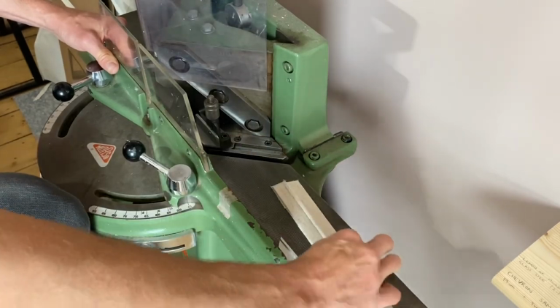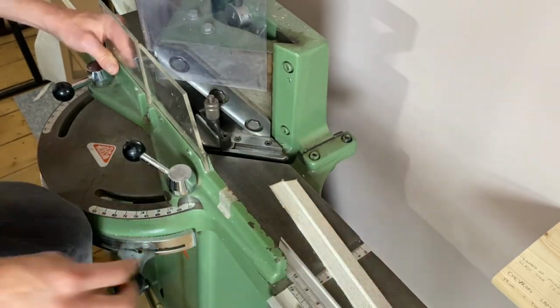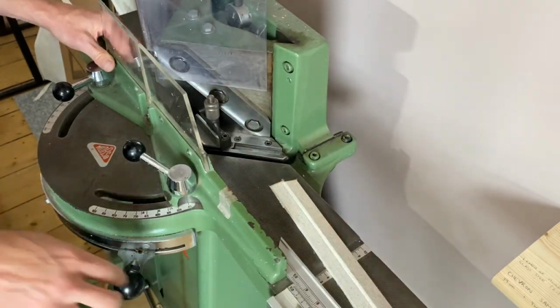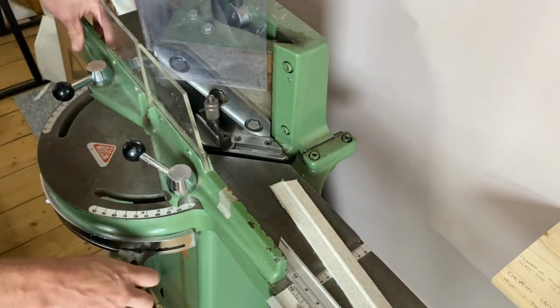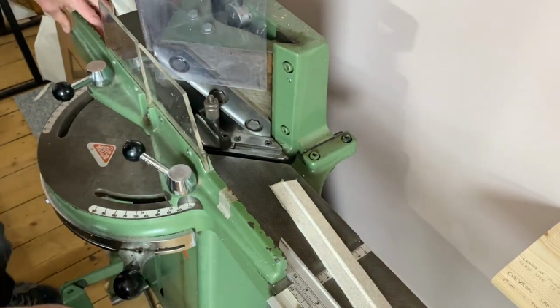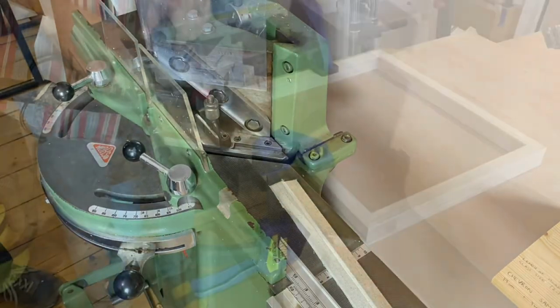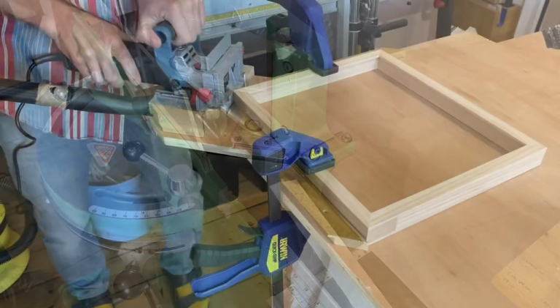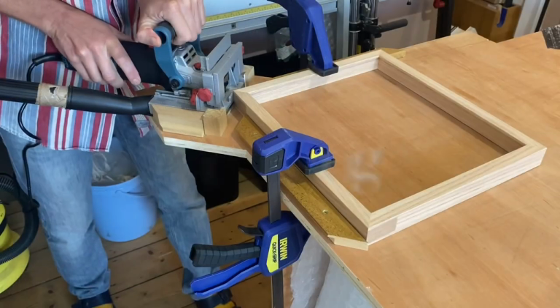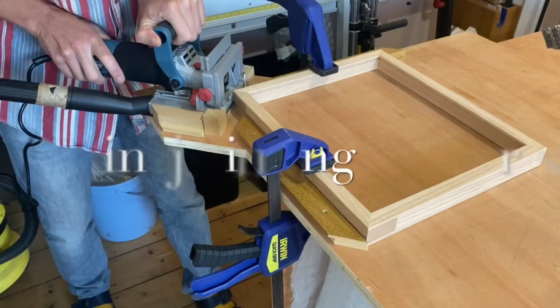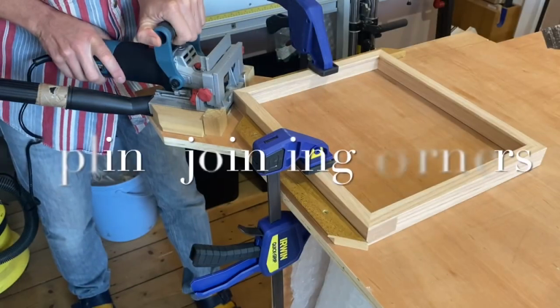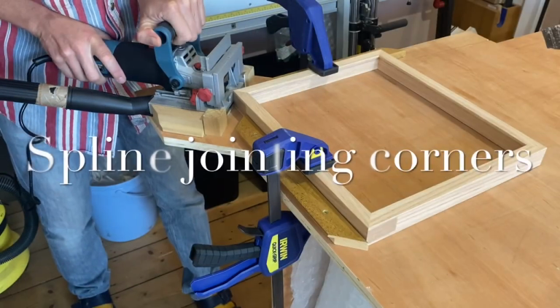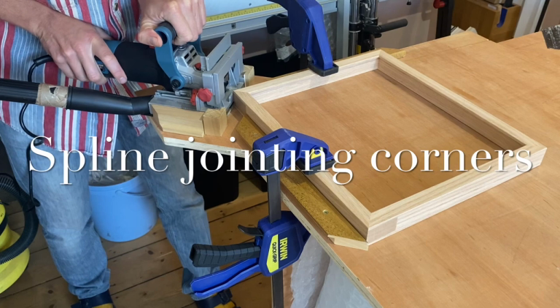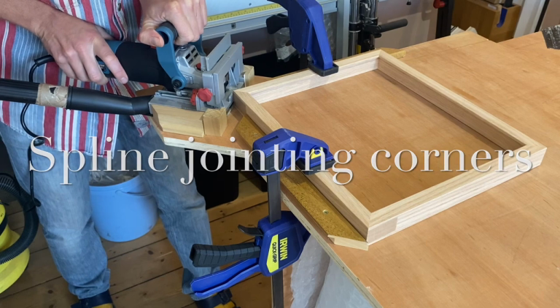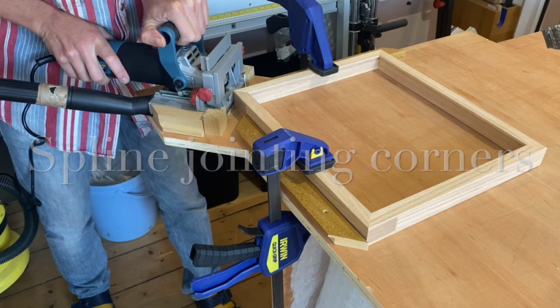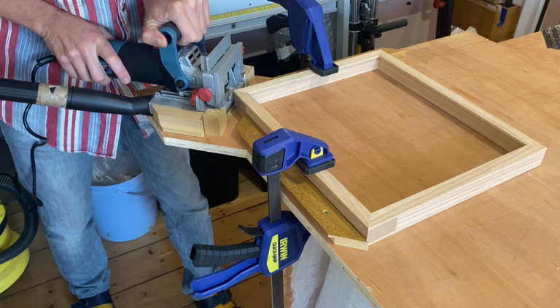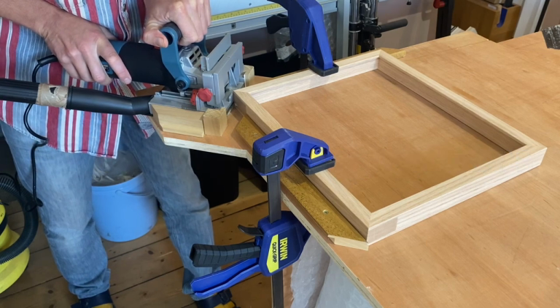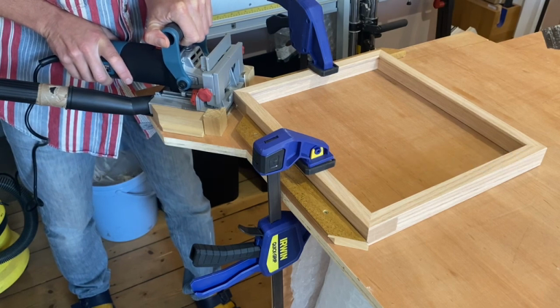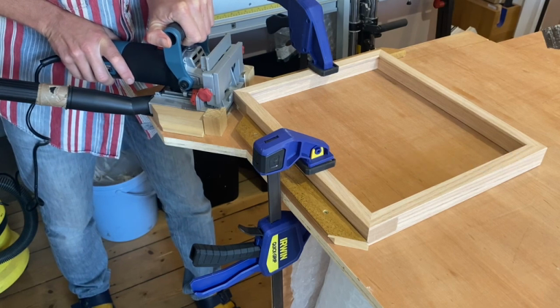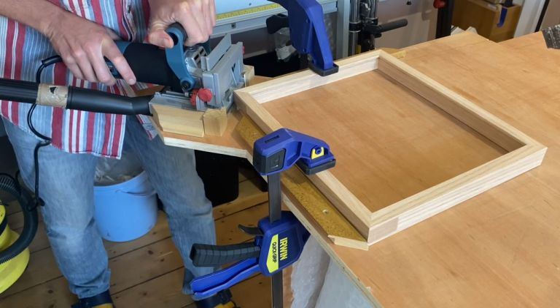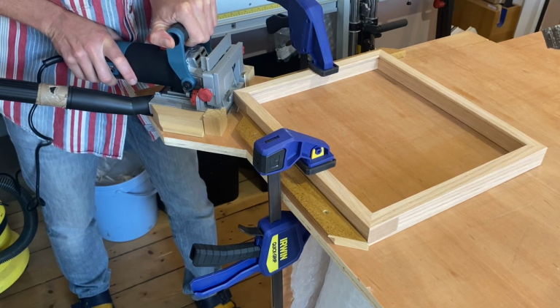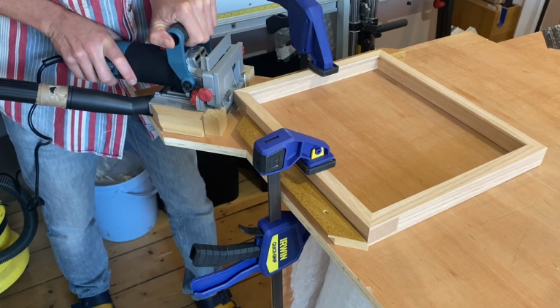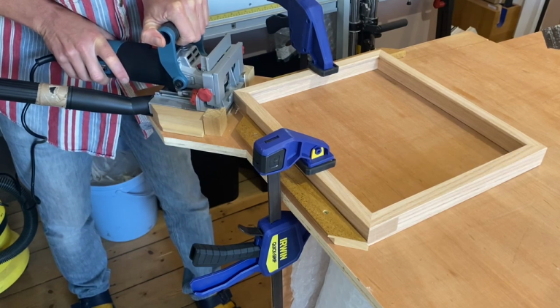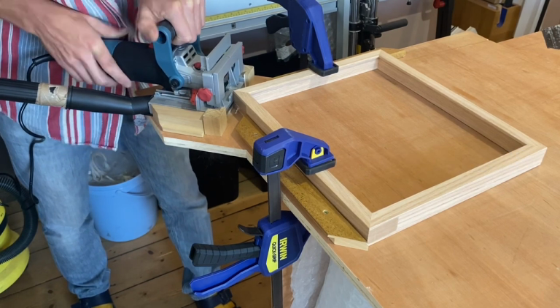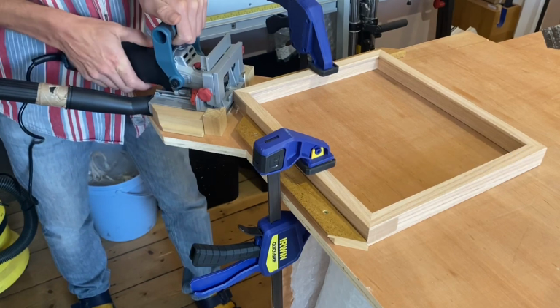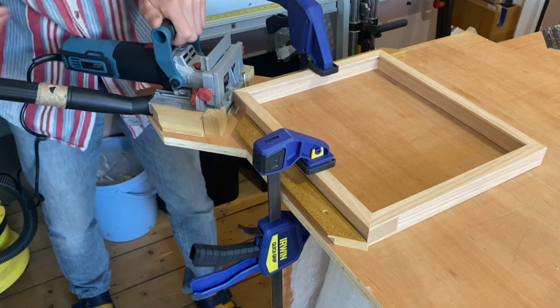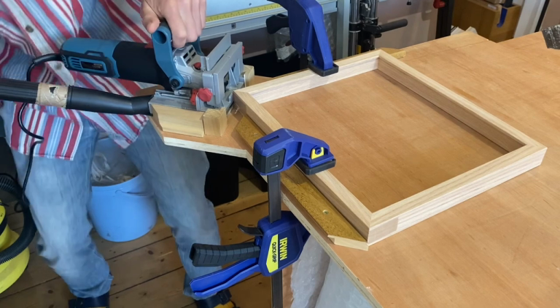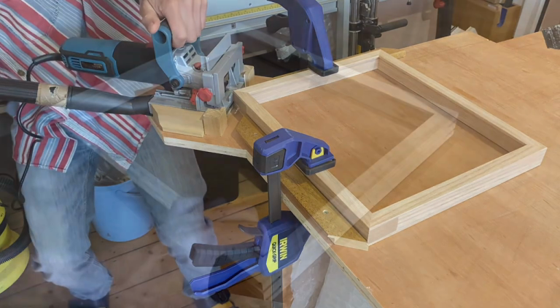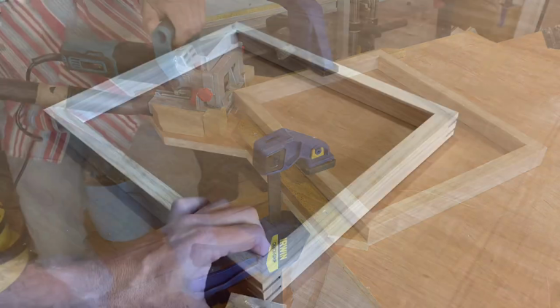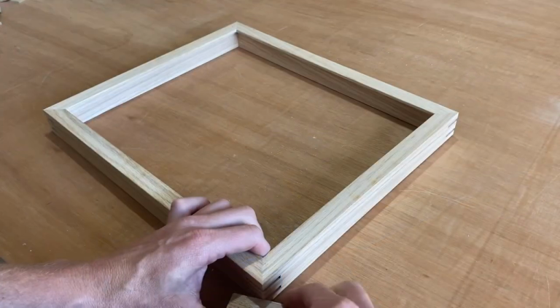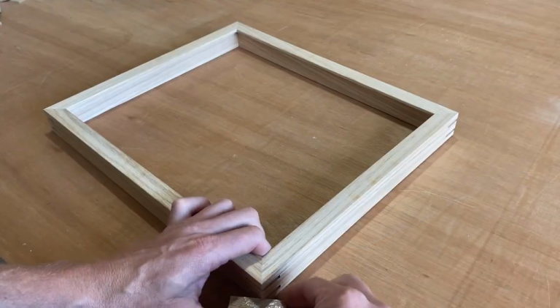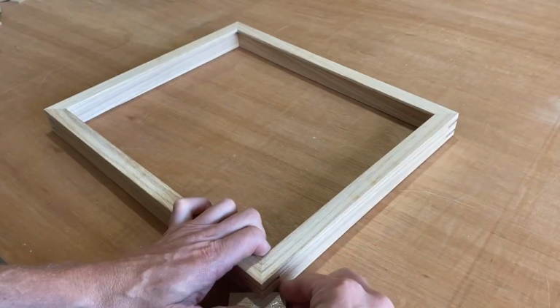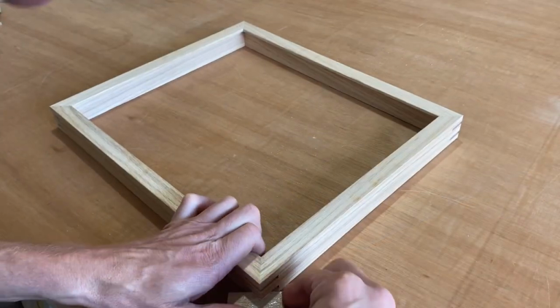To do this I'm going to use my biscuit jointer to cut slots where I'll then place in oak wedges. This provides a nice aesthetic feature to the frame as well as ensuring a crisp sharp join.